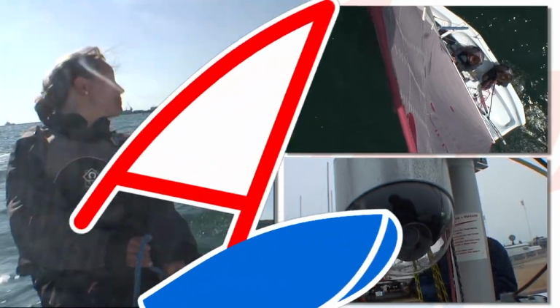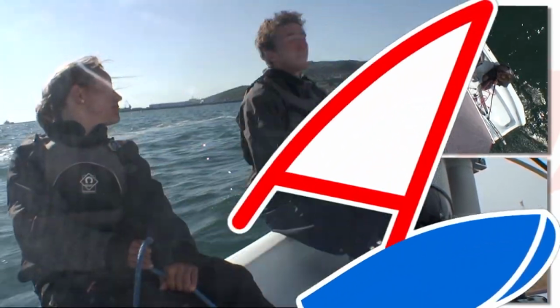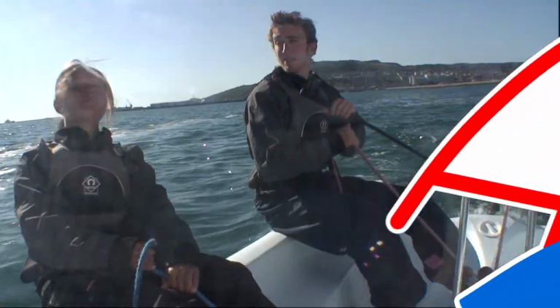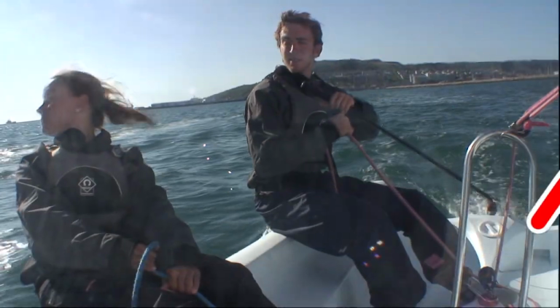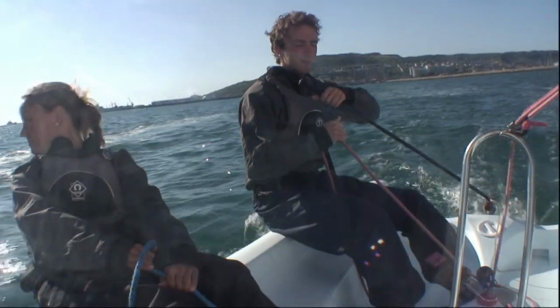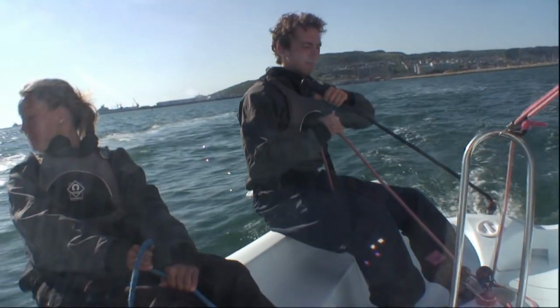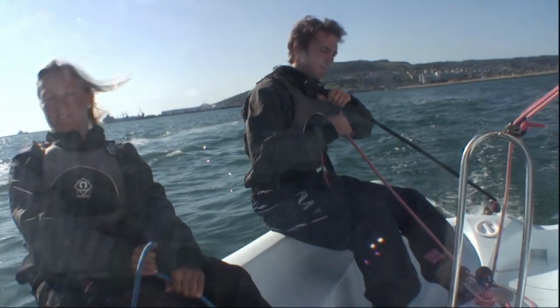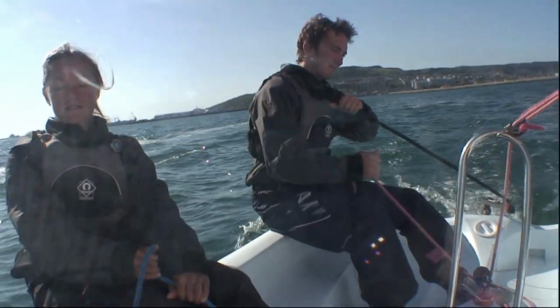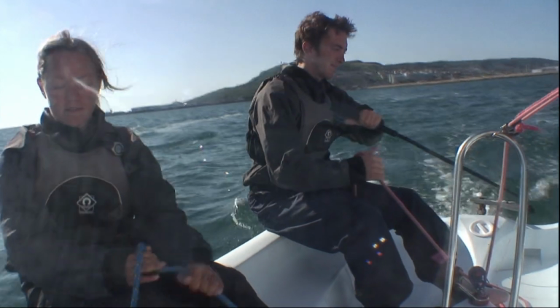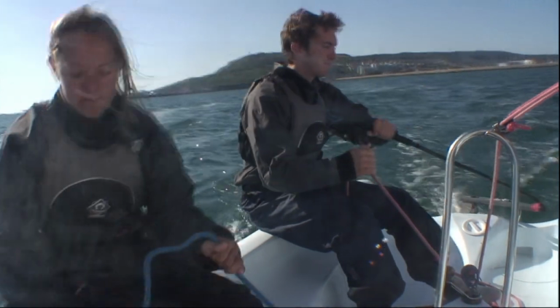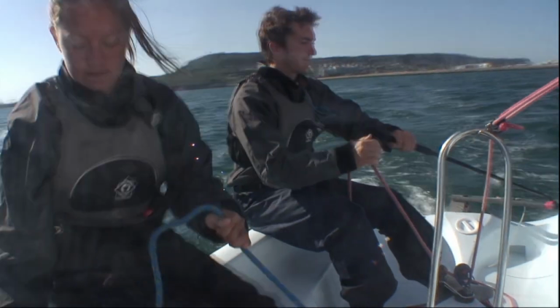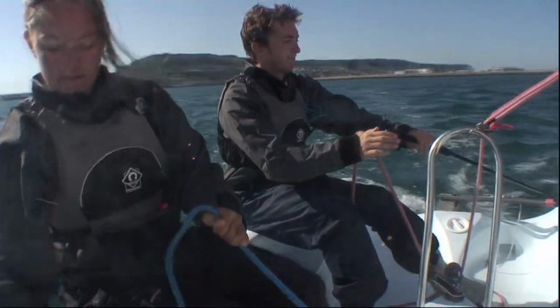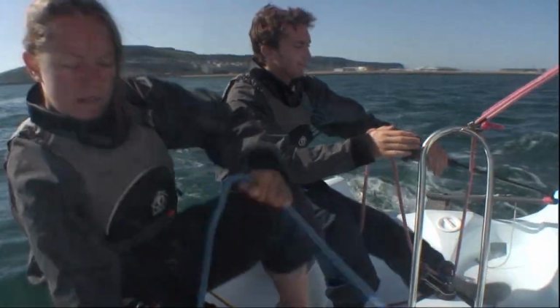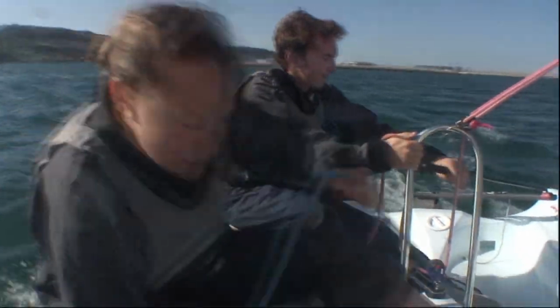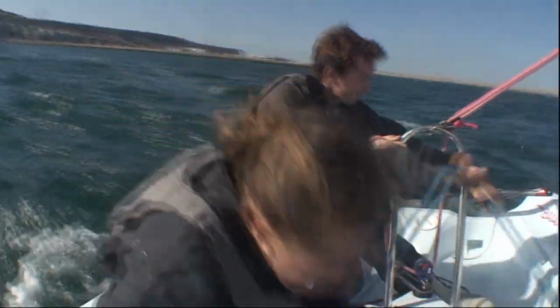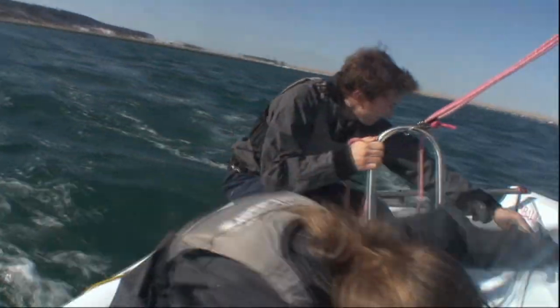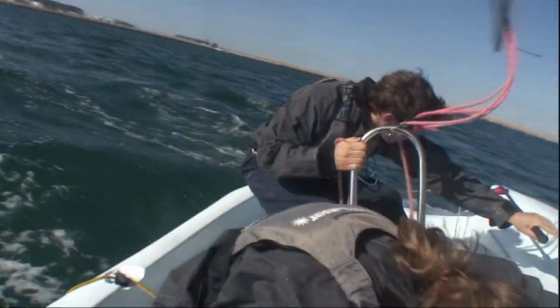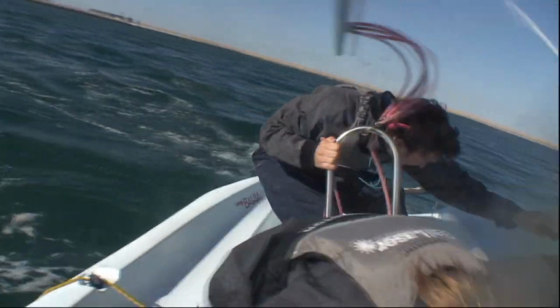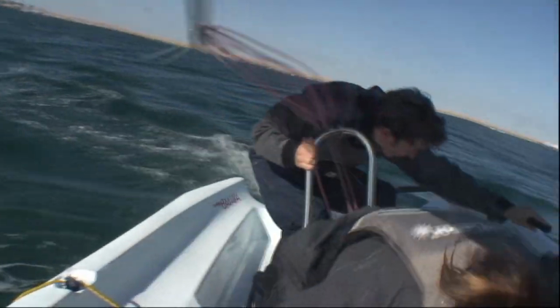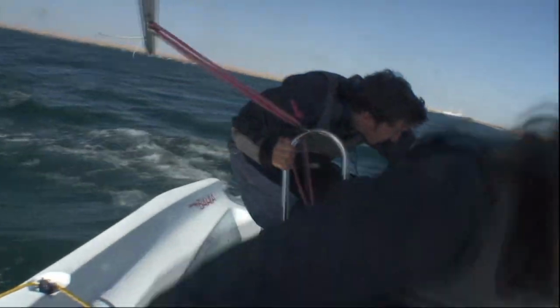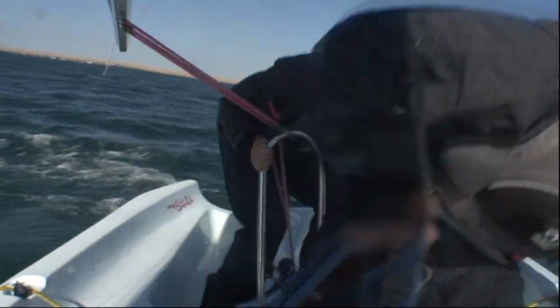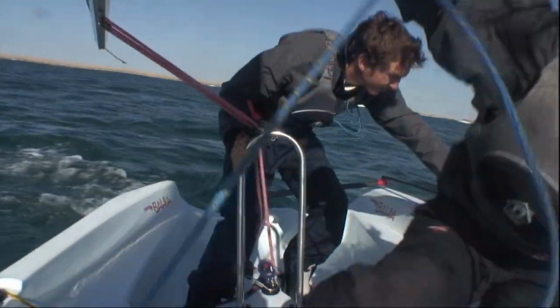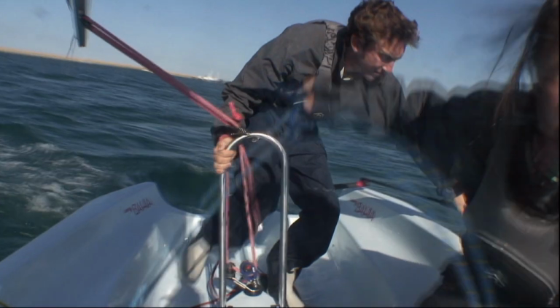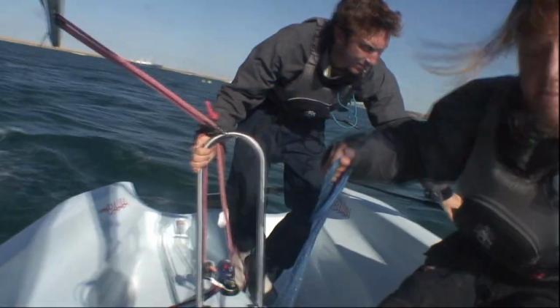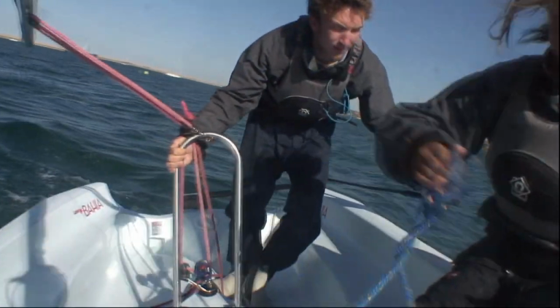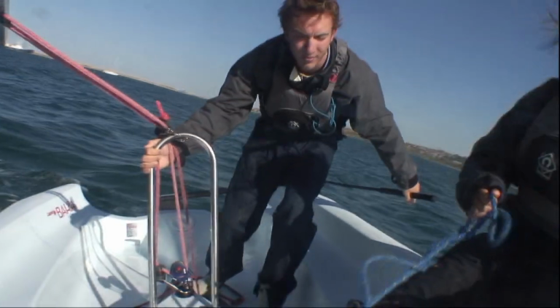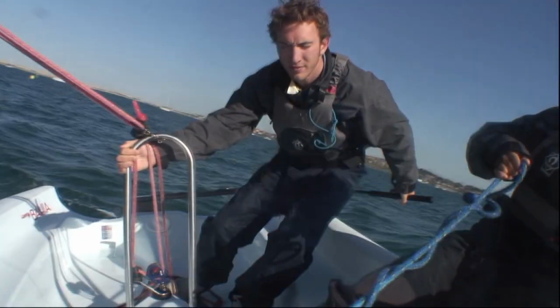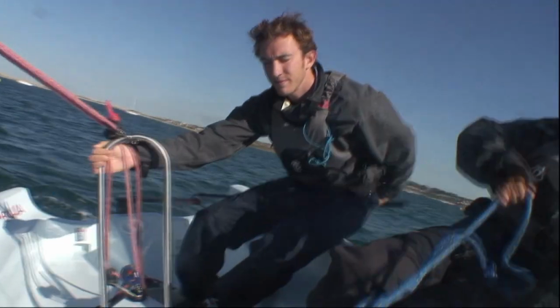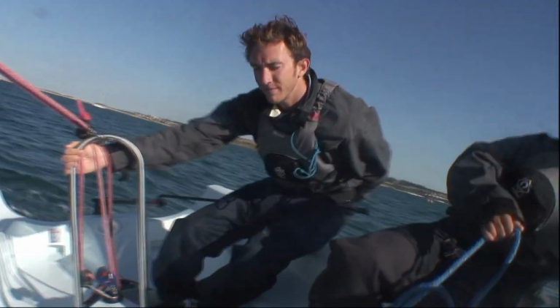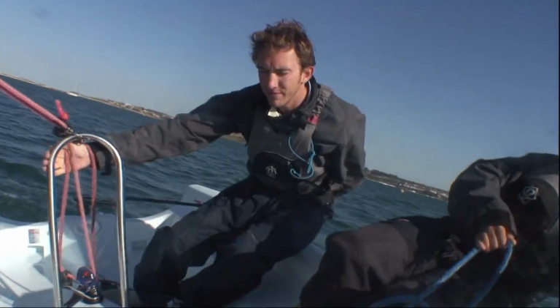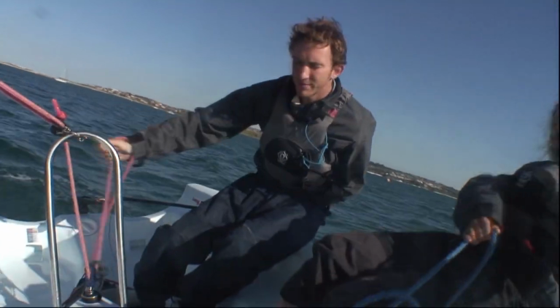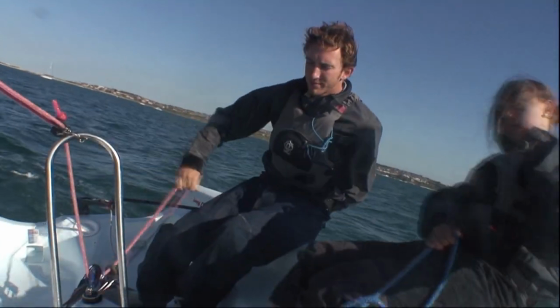We use slow motion shots for the manoeuvres that have been performed quickly, such as tacking. By slowing down the video you are able to see exactly what the helmsman and crew are doing.